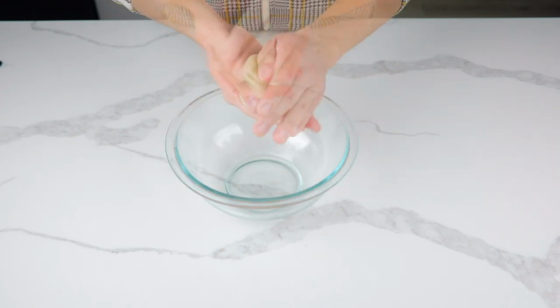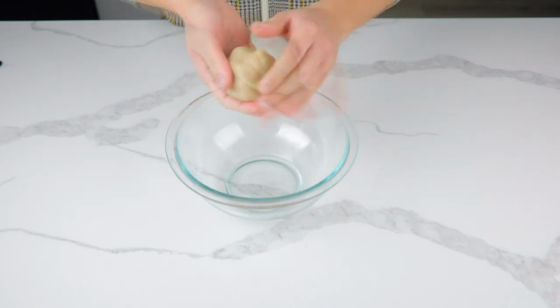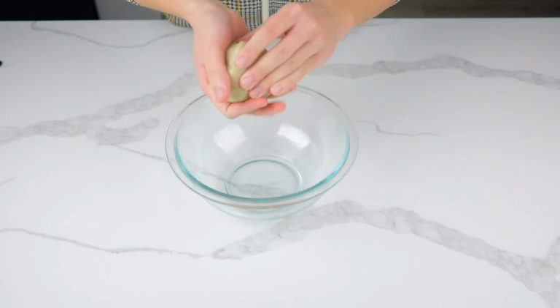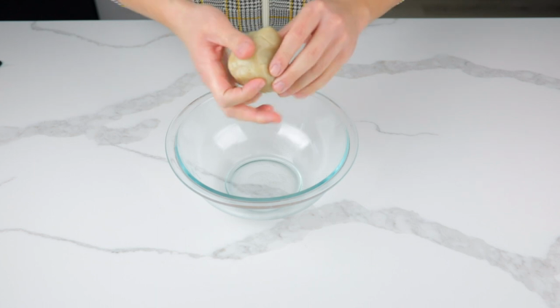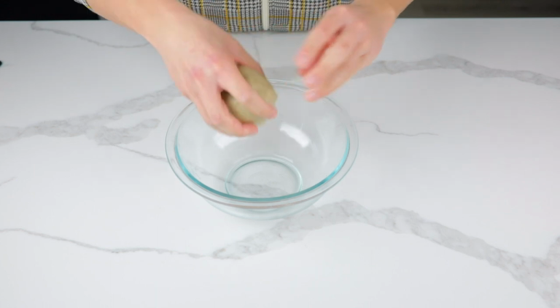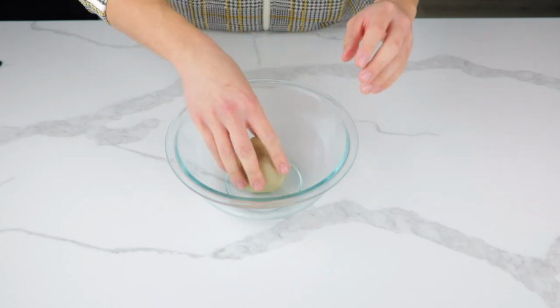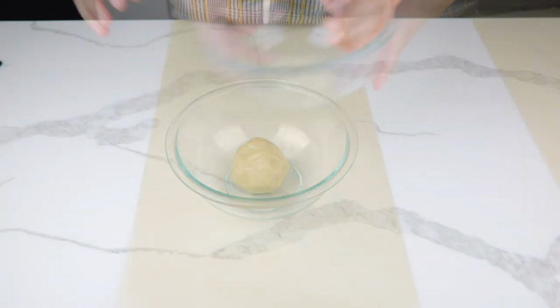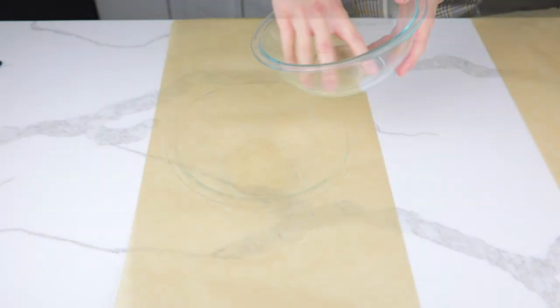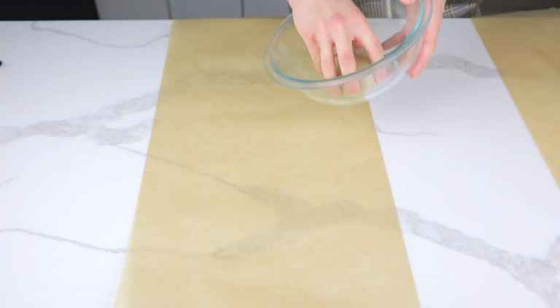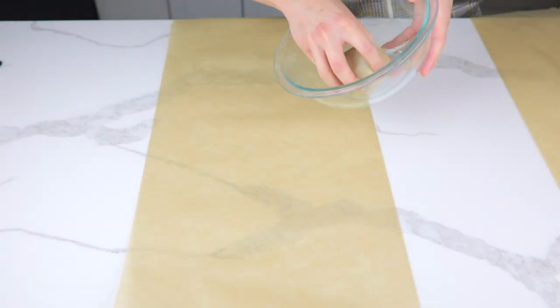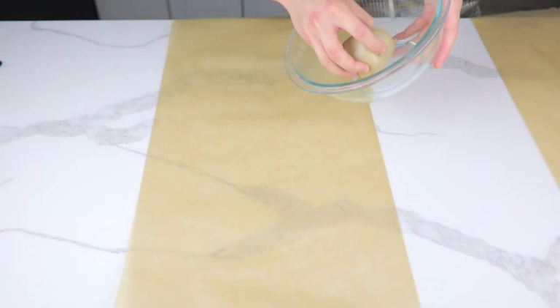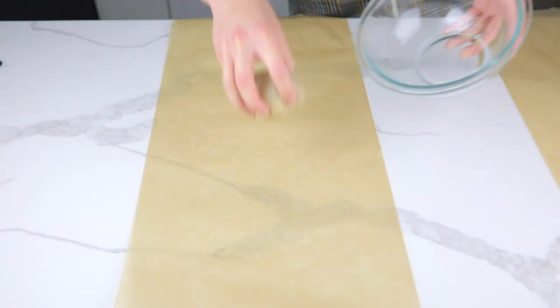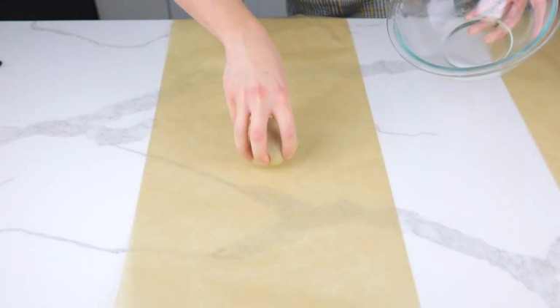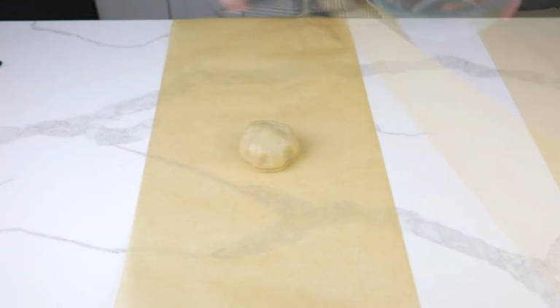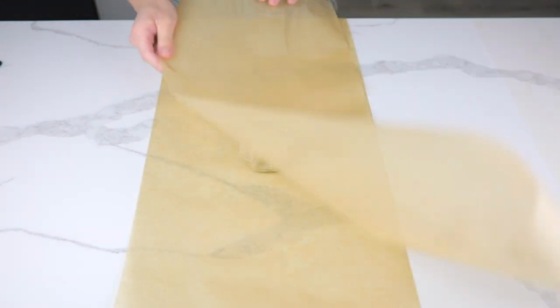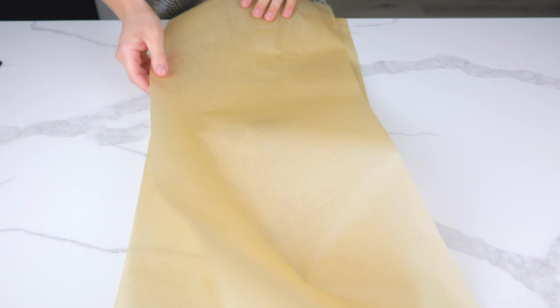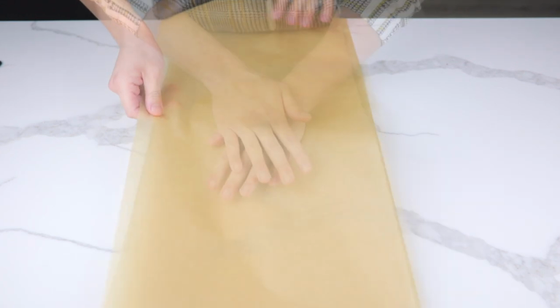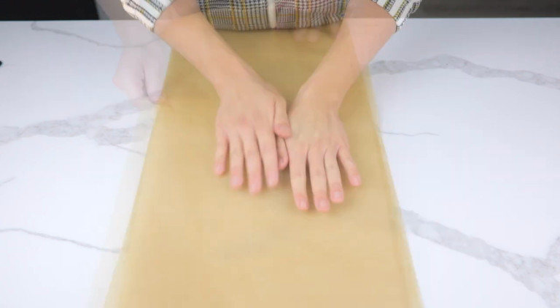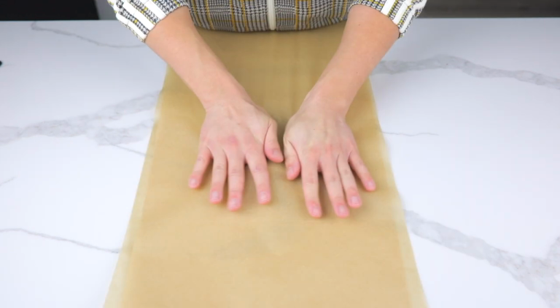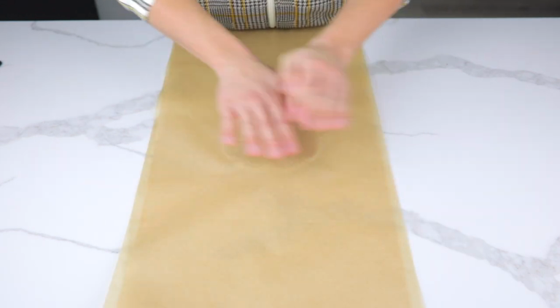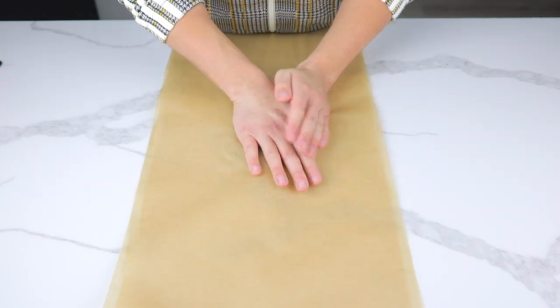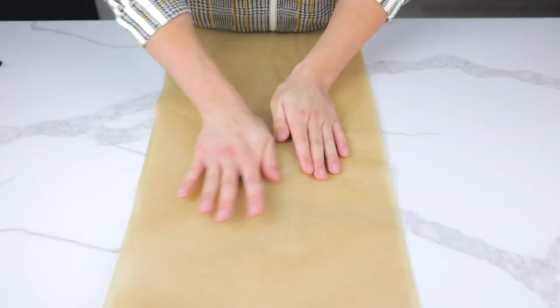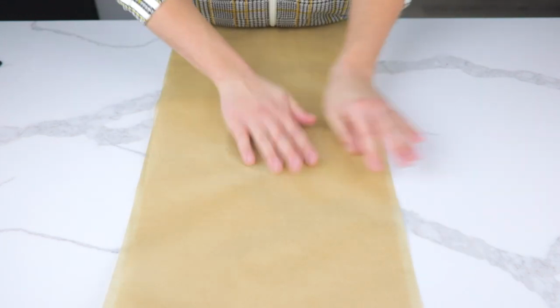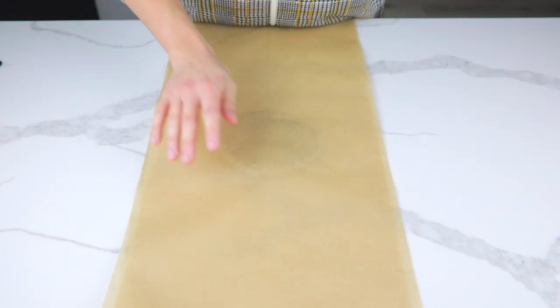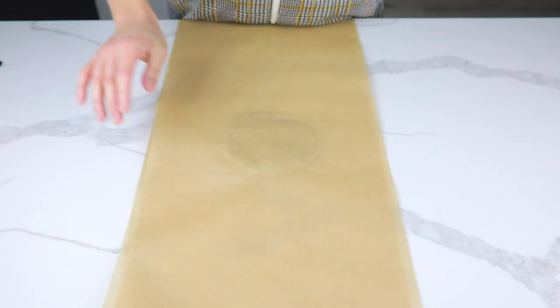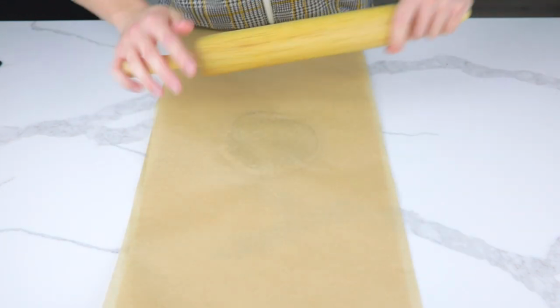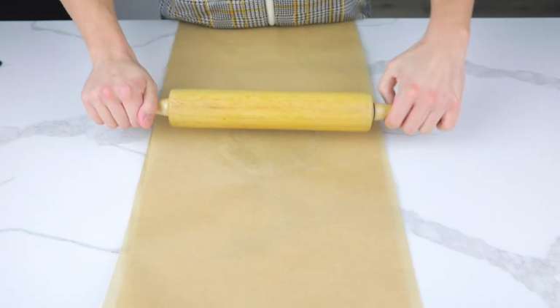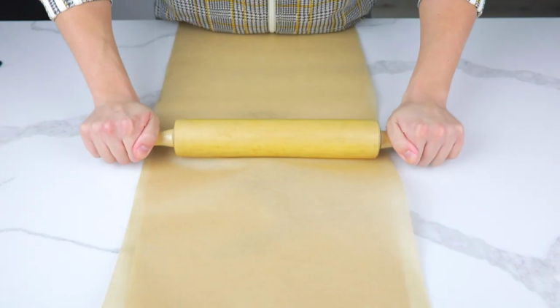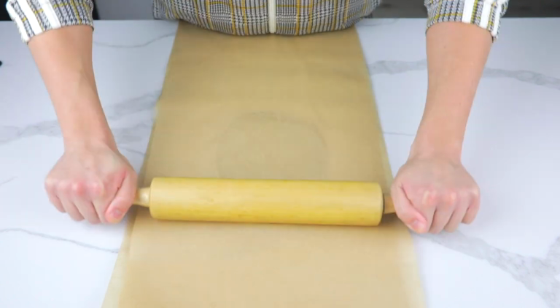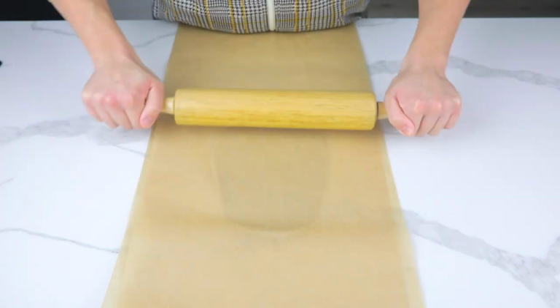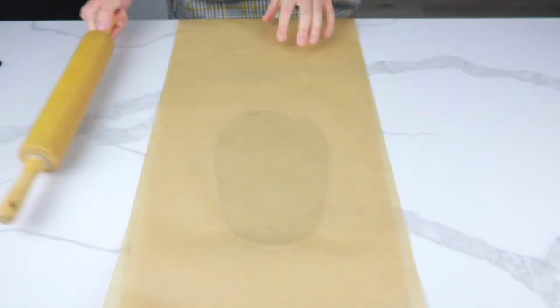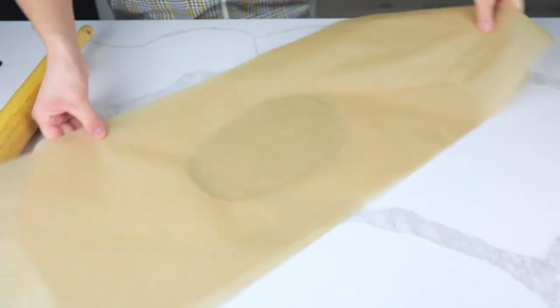Roll your dough into a ball. Place your warm dough in between two large sheets of parchment paper and flatten it with your hands. Then pin roll your dough until it's as flat as linguini noodles.